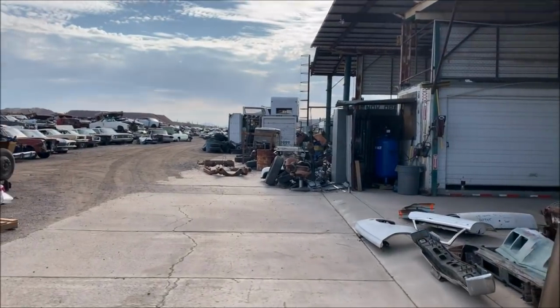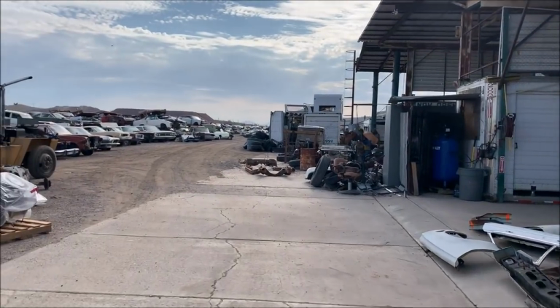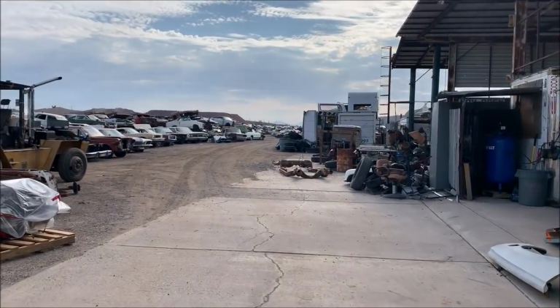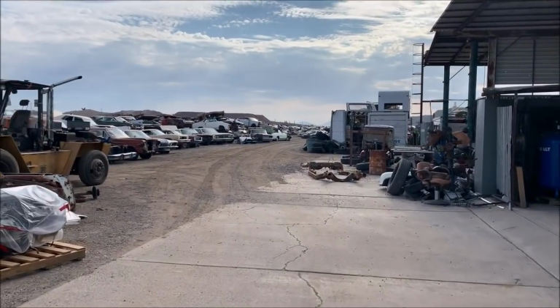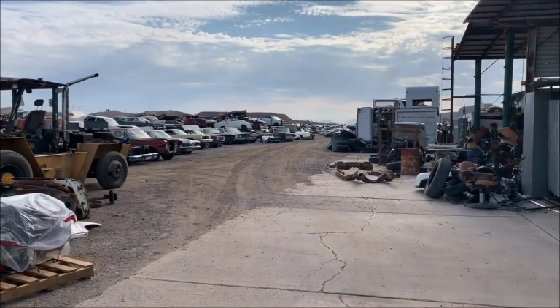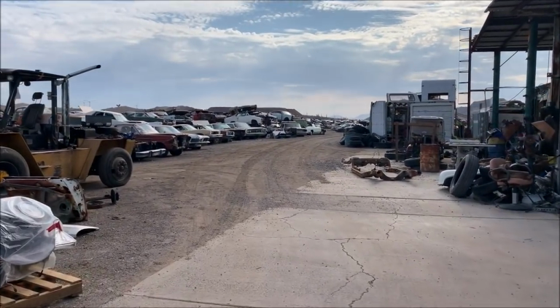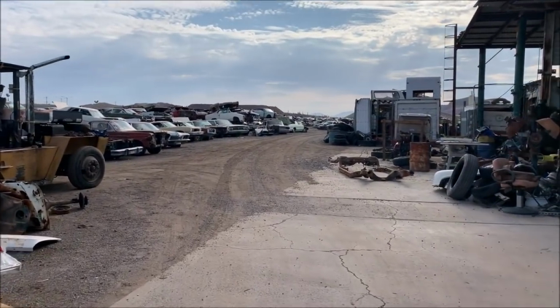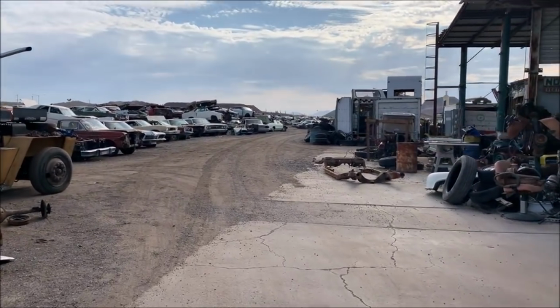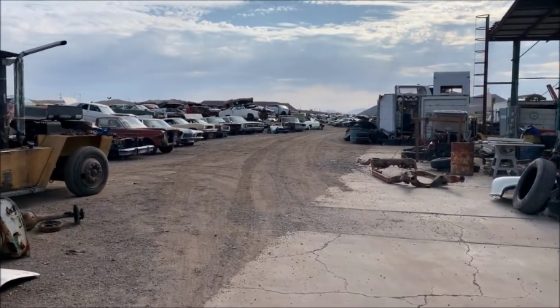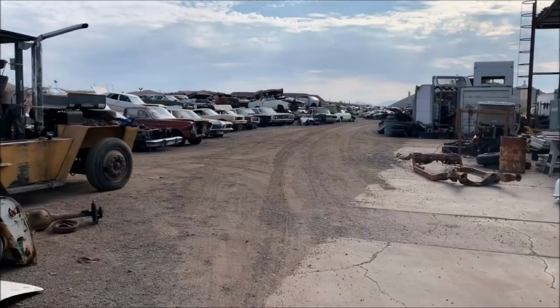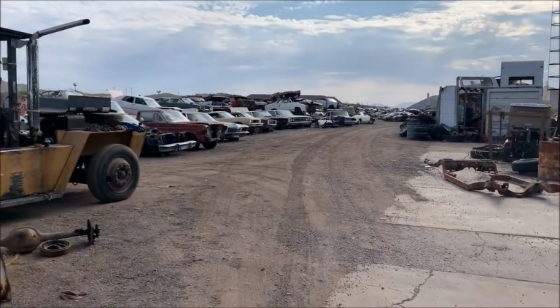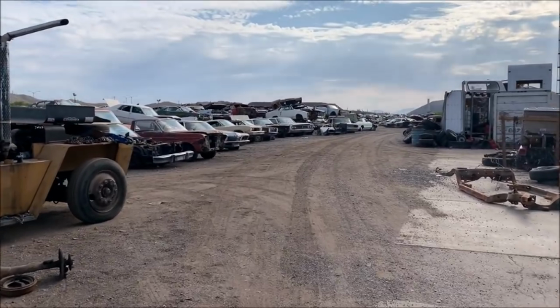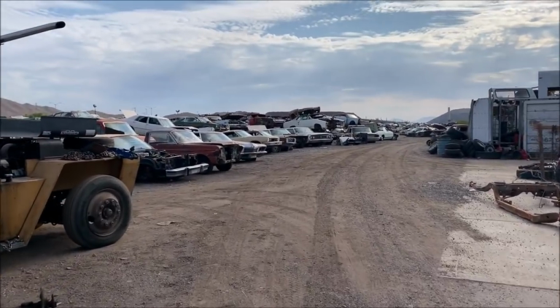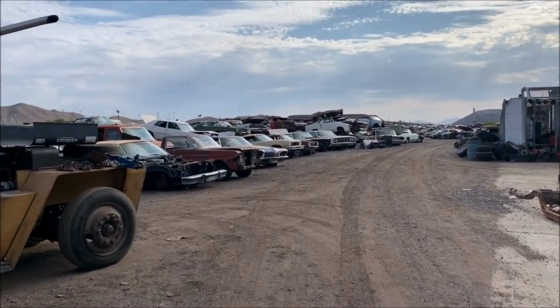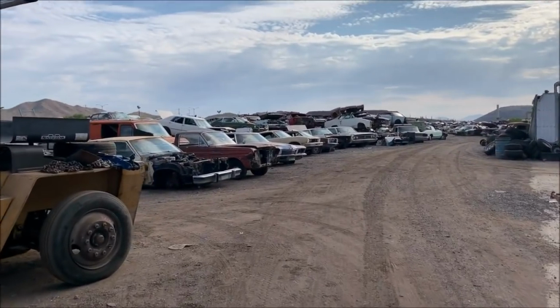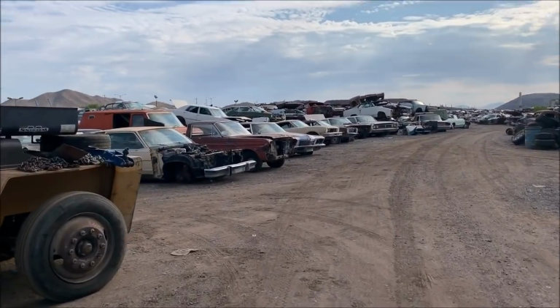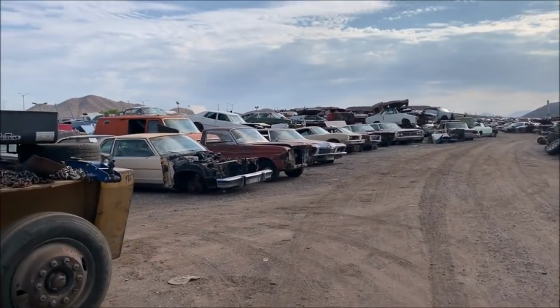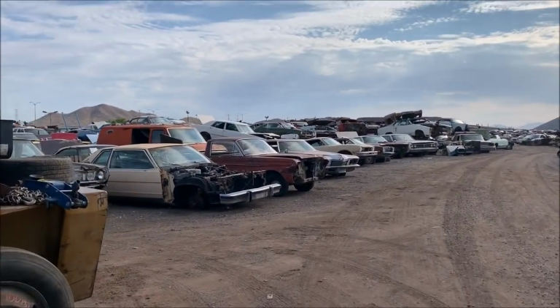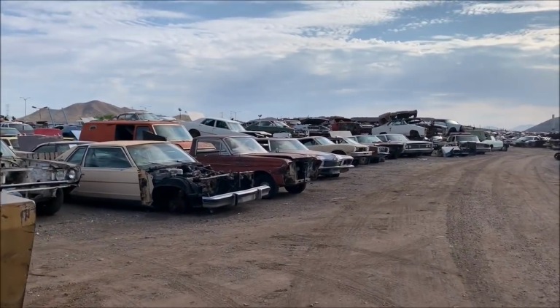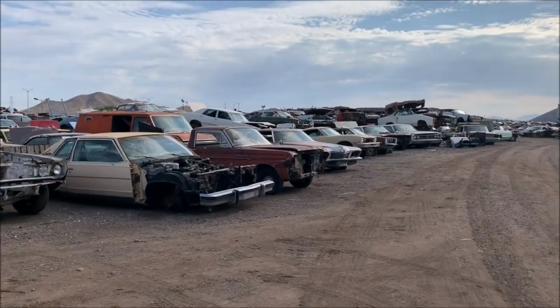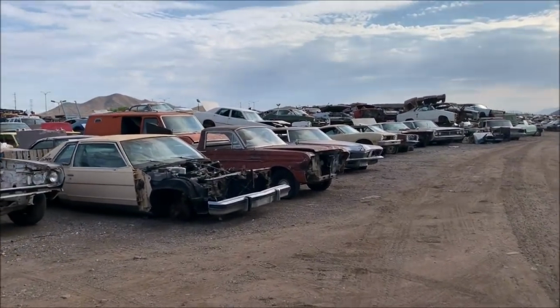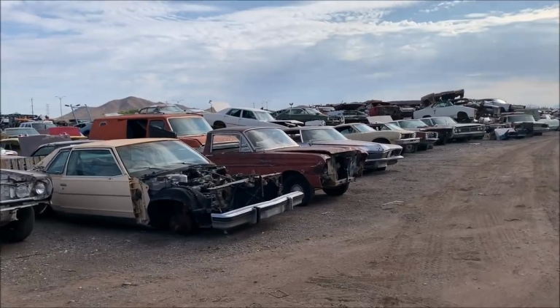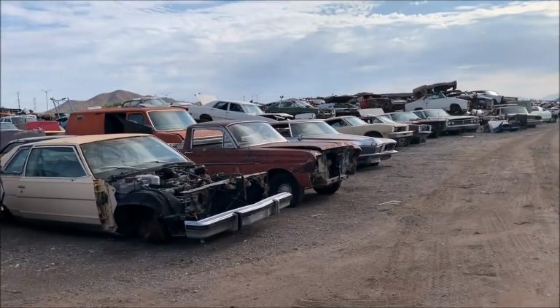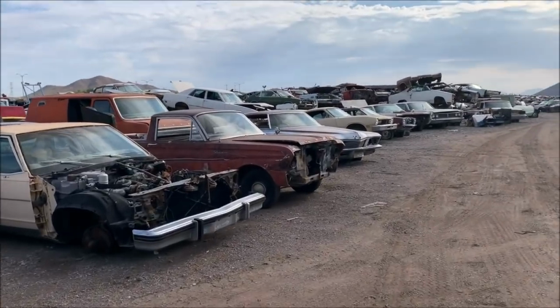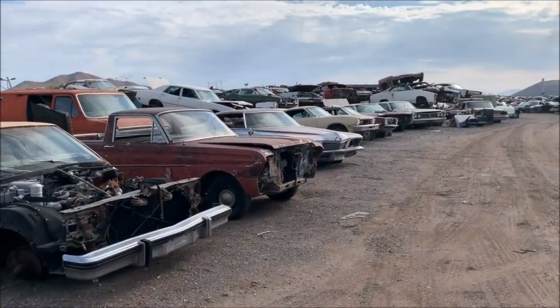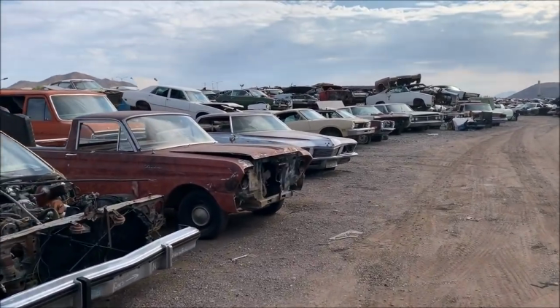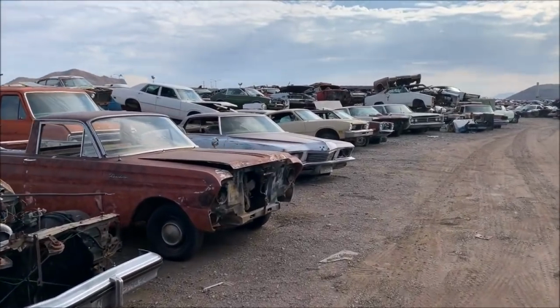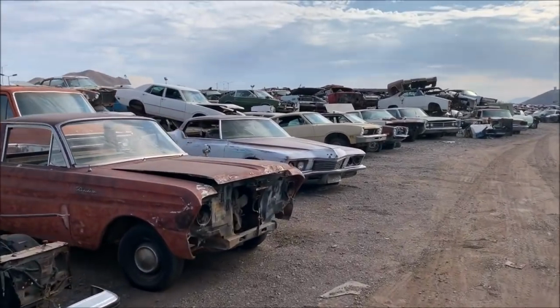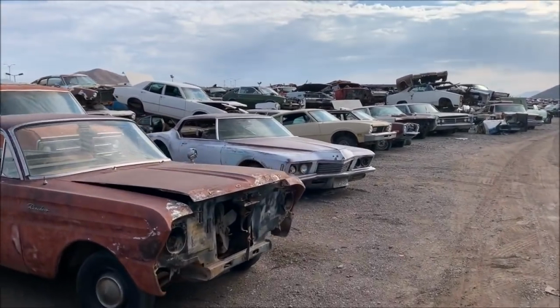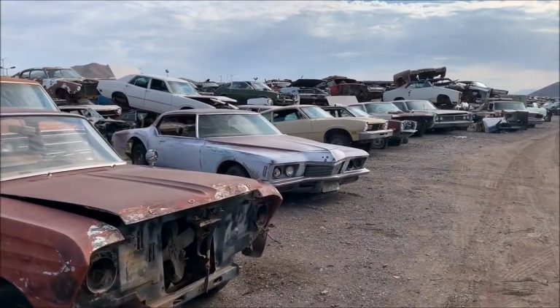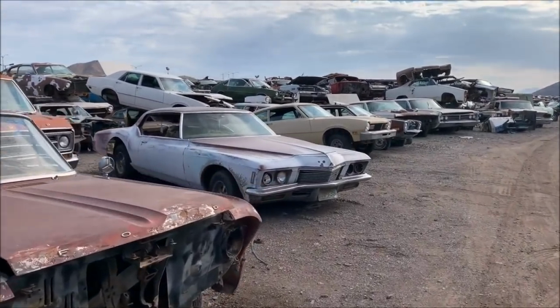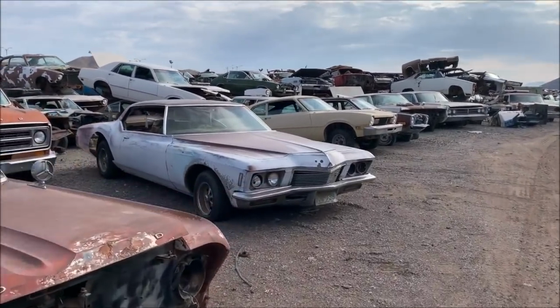I told them I'm looking specifically for Imperial stuff because I have a friend in Las Vegas who brought me here last time. He's actually the one who introduced me to Desert Valley. So just for kicks, we'll see if we can find him anything good.